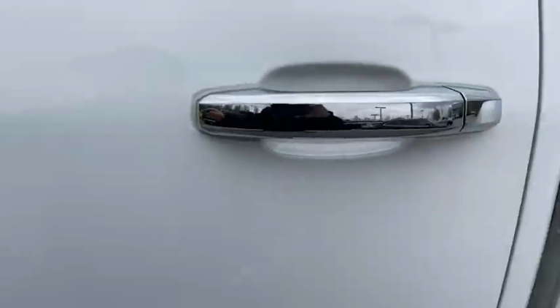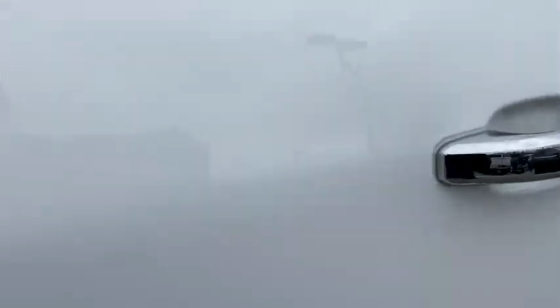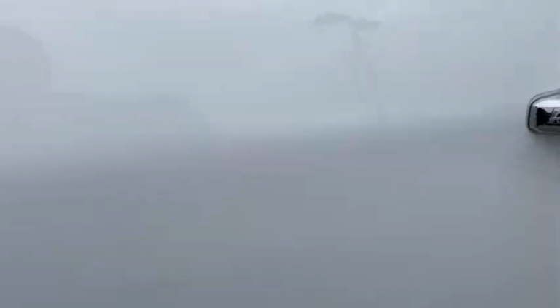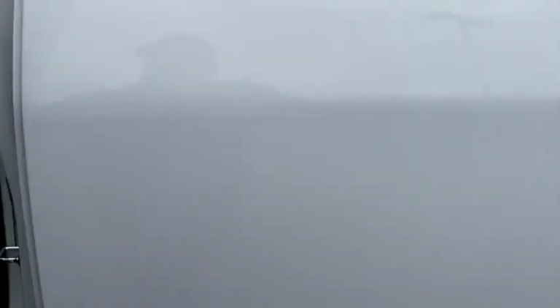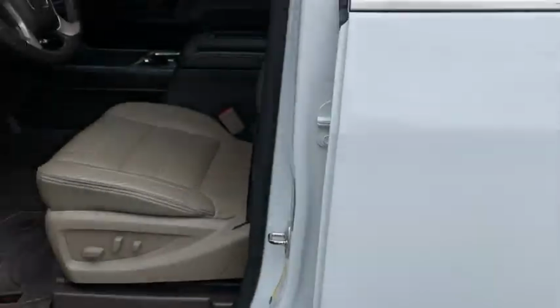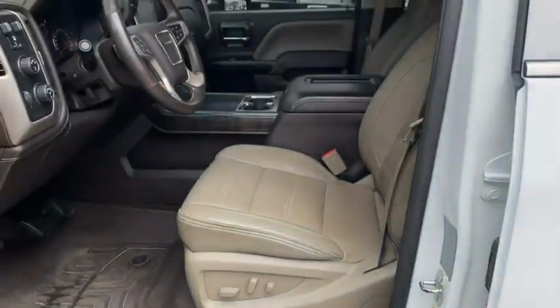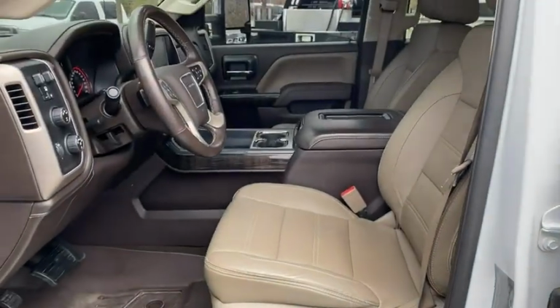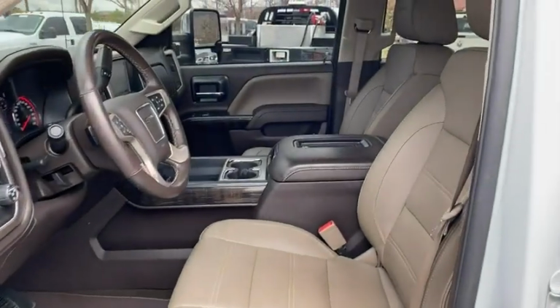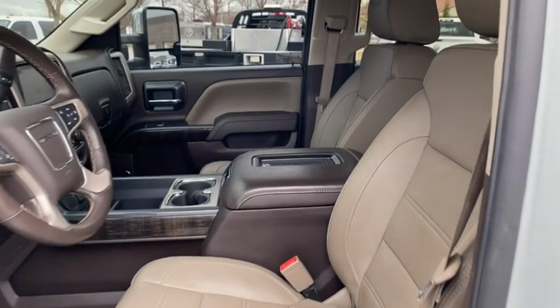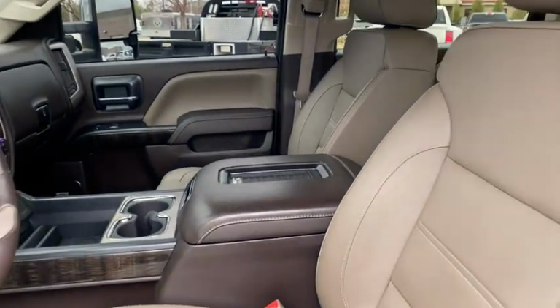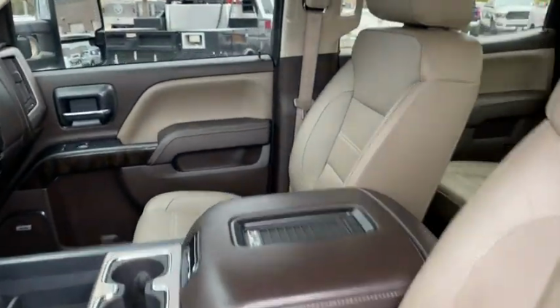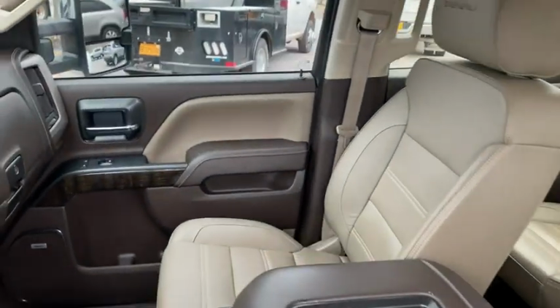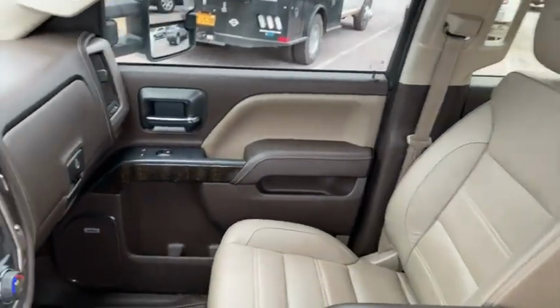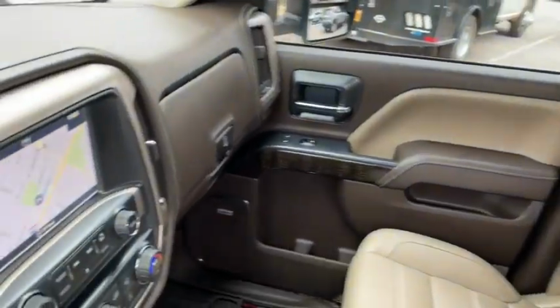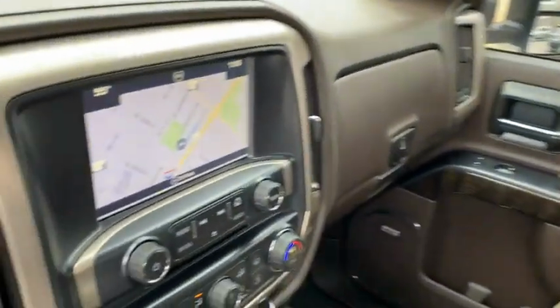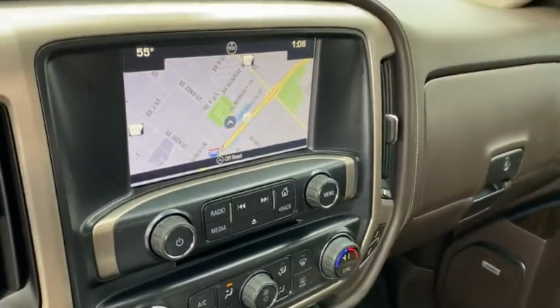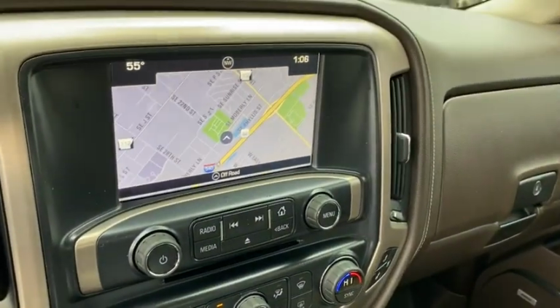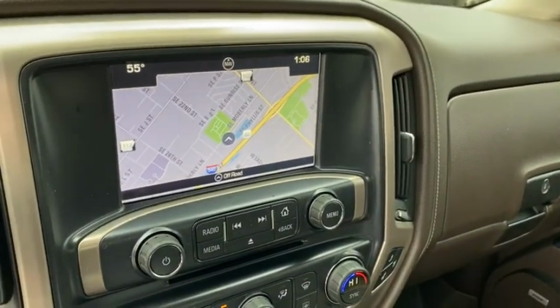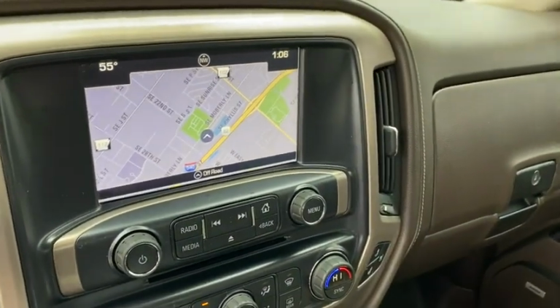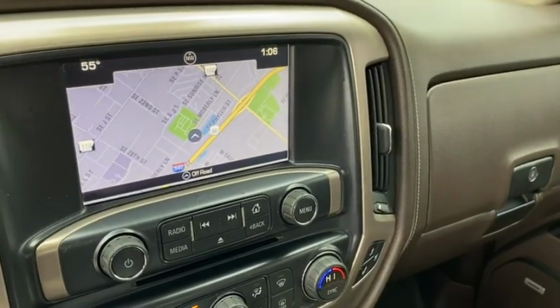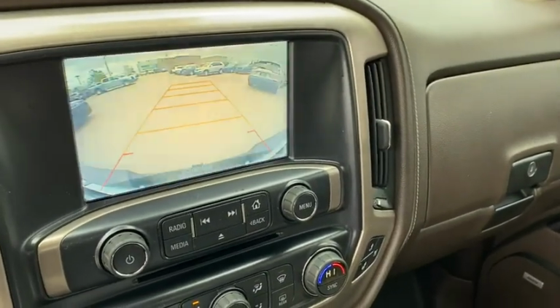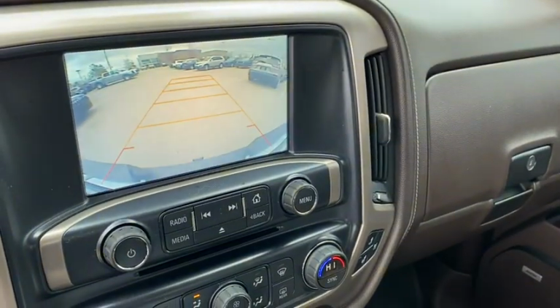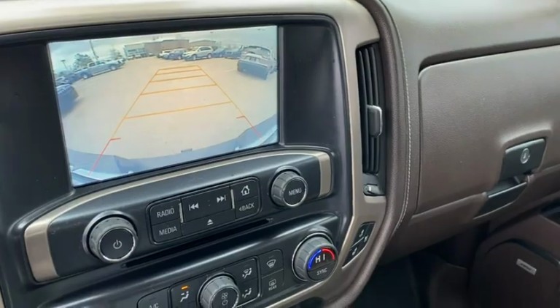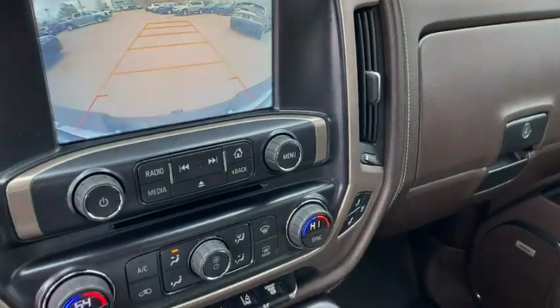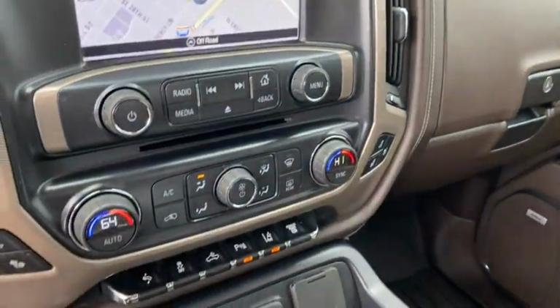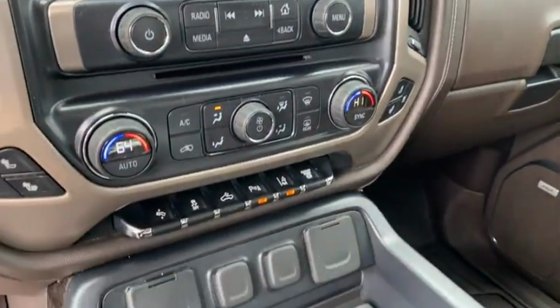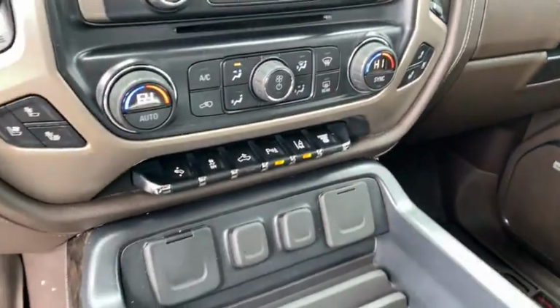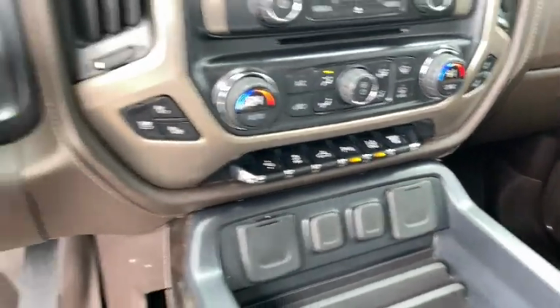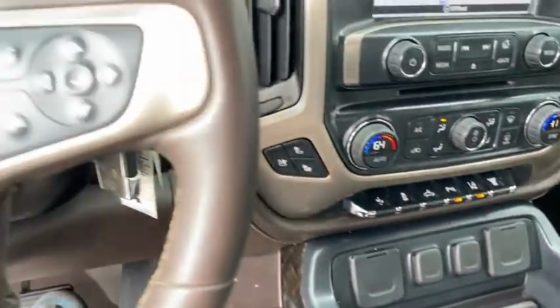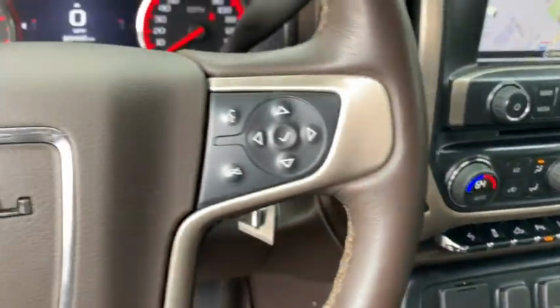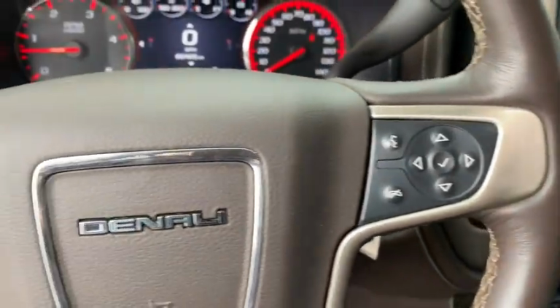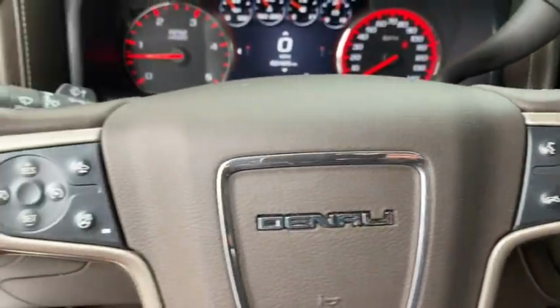Dual airbags, alloy wheels, power steering, floor mats, four-wheel disc brakes, universal garage door opener, power windows, CD player, rear window defroster, and electronic stability control.